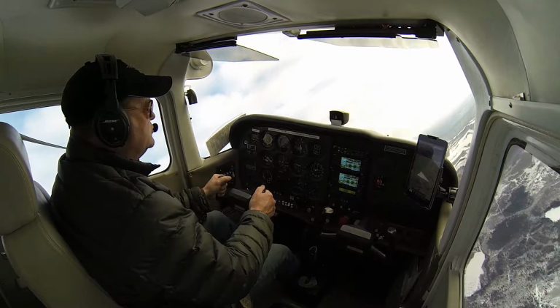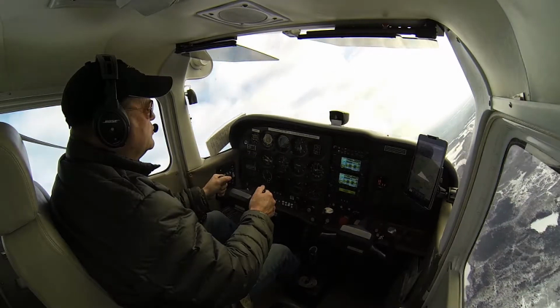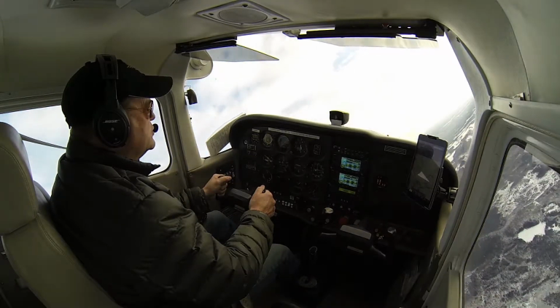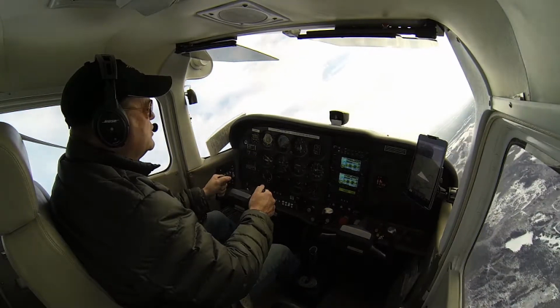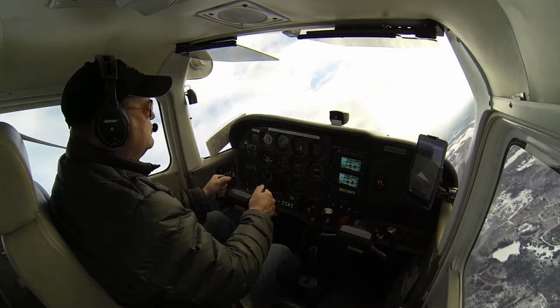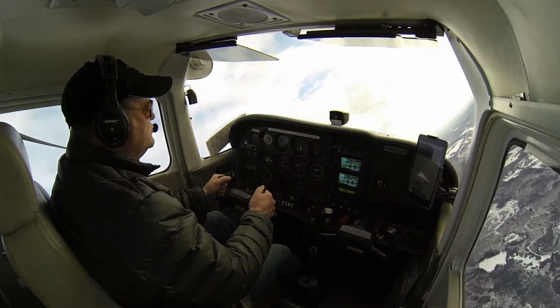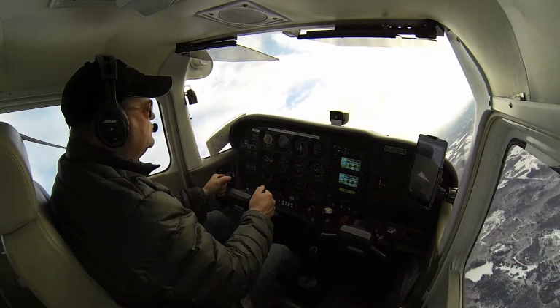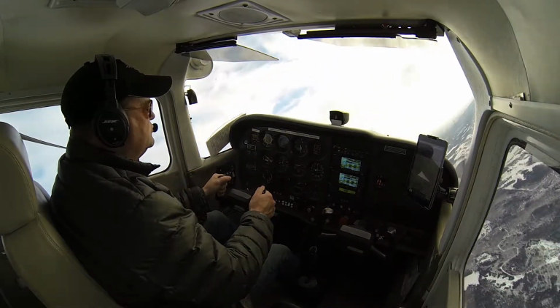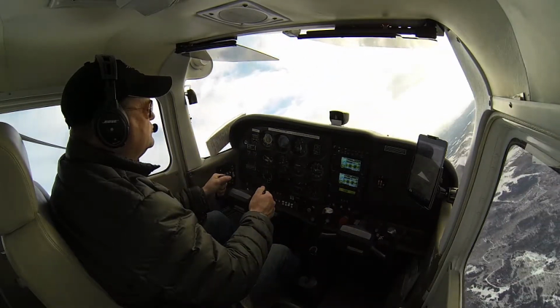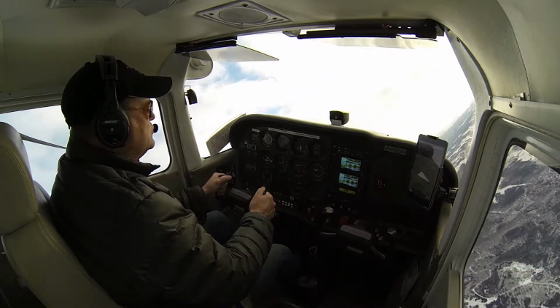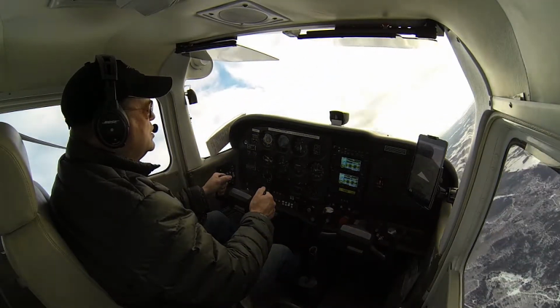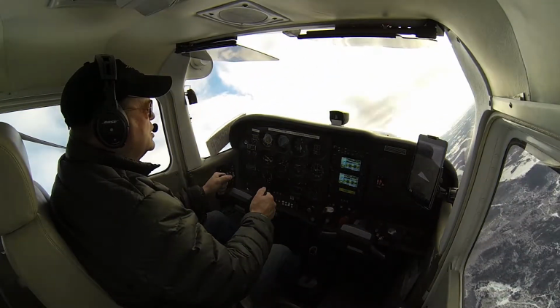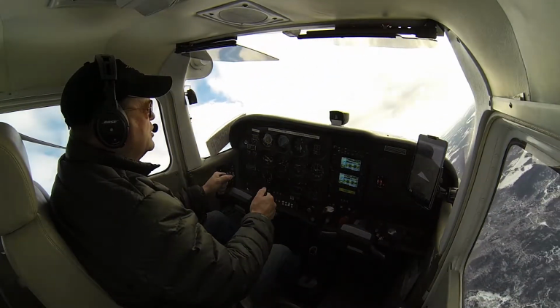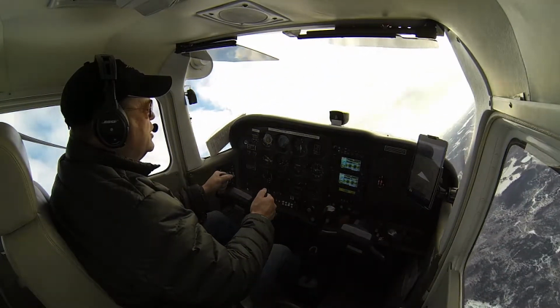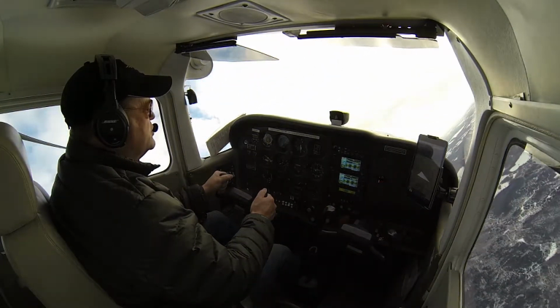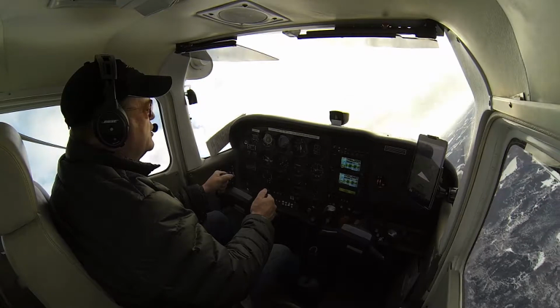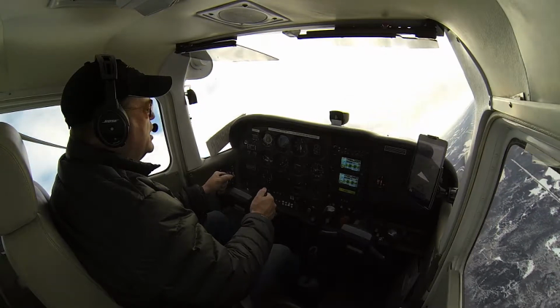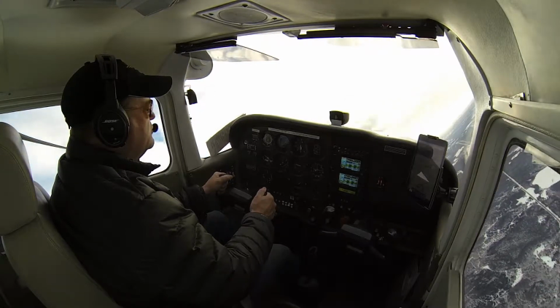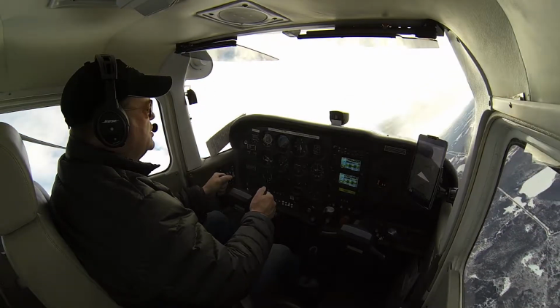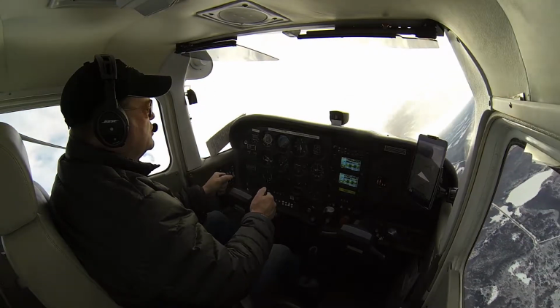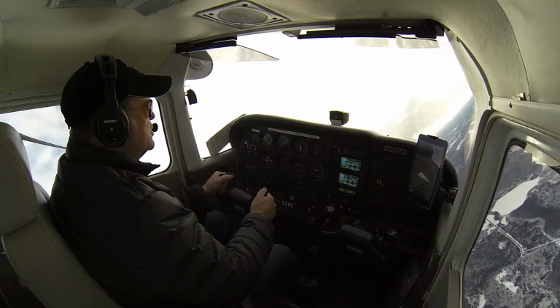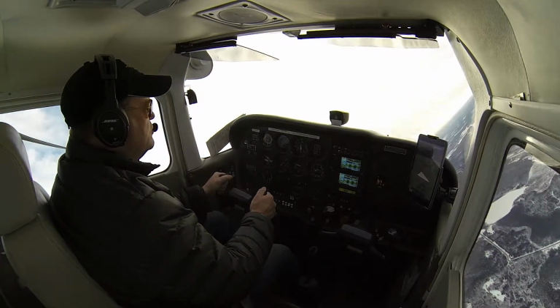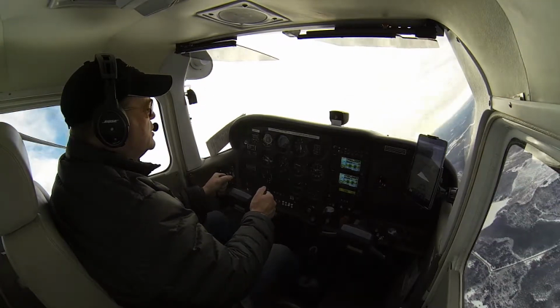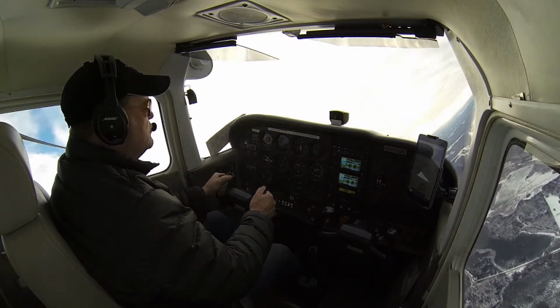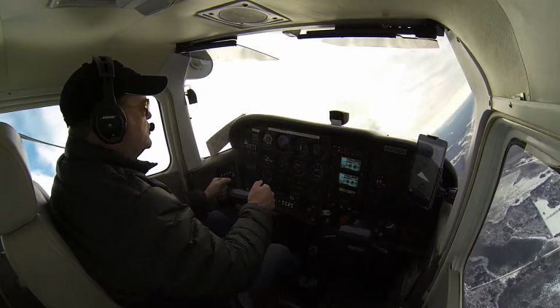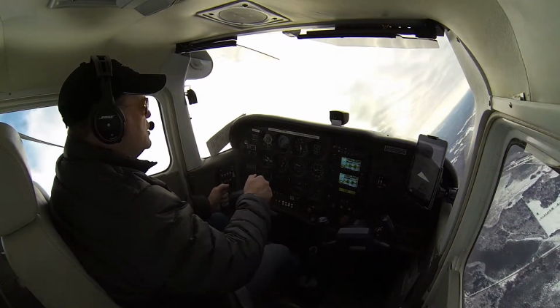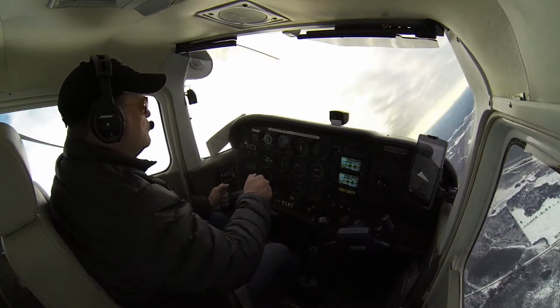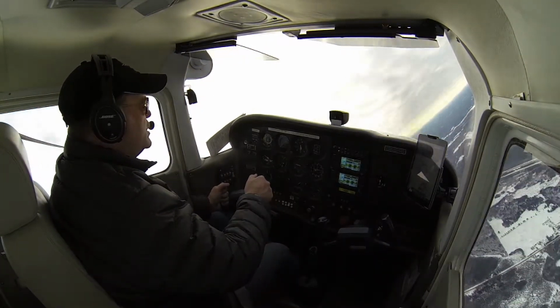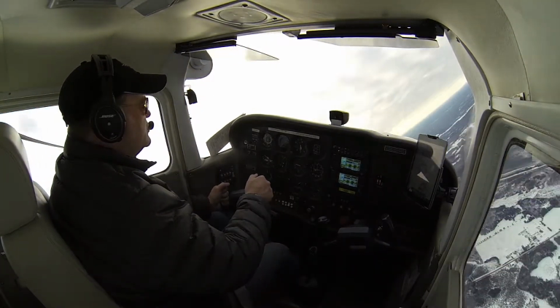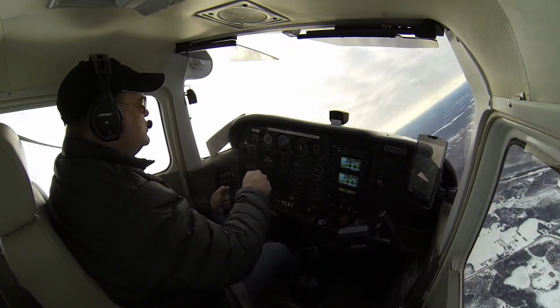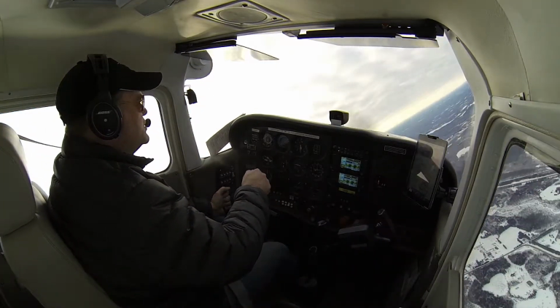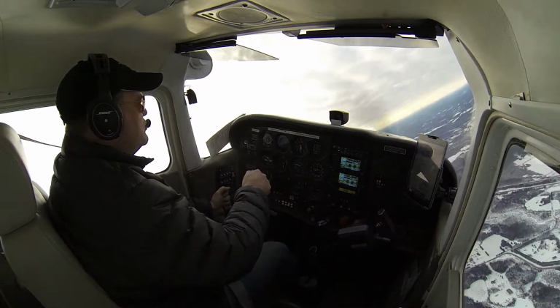Holding that 50 degrees of bank, through 270. And again, 20 degrees prior to that heading, we're going to start rolling the wings level. There's my own wake — must be doing something right.